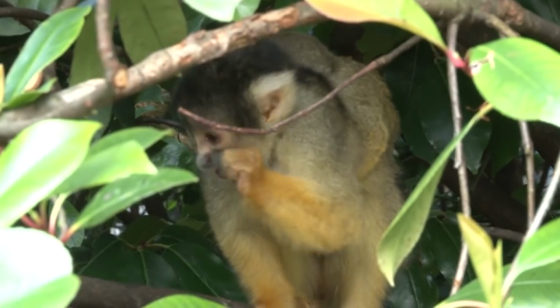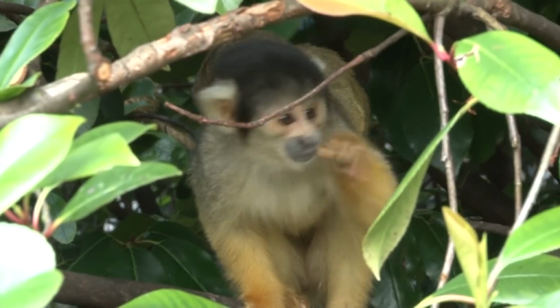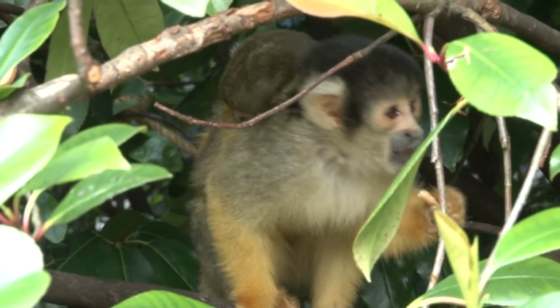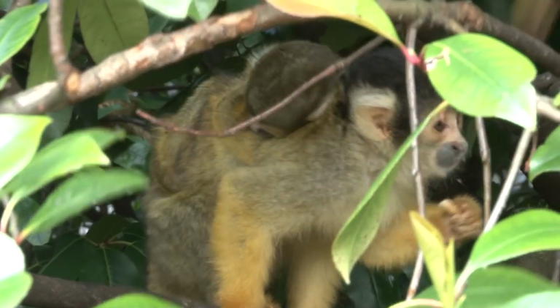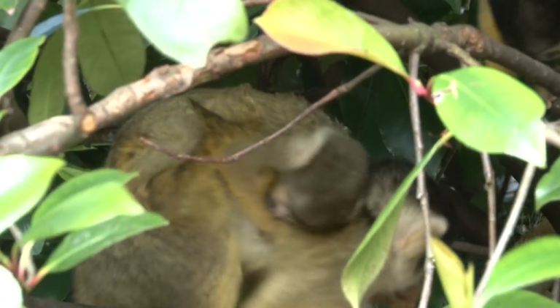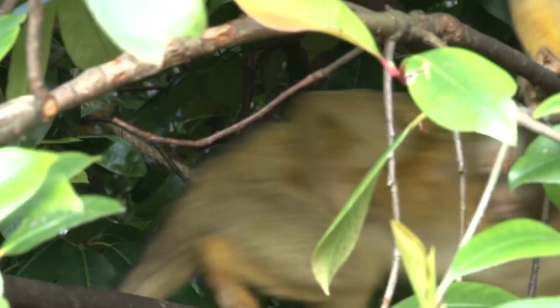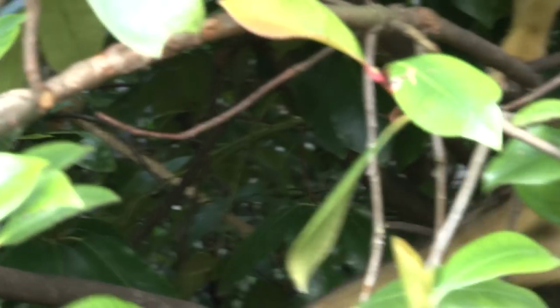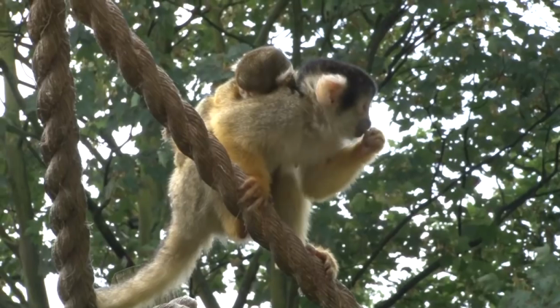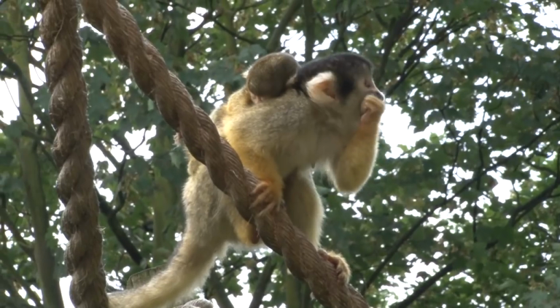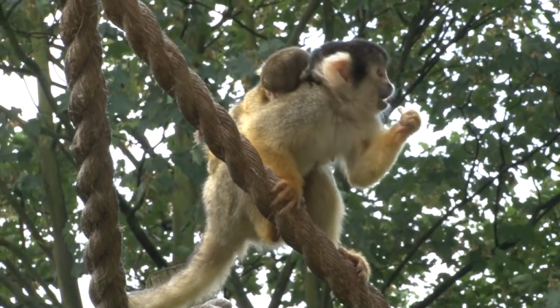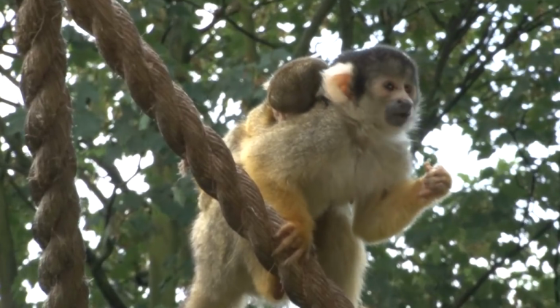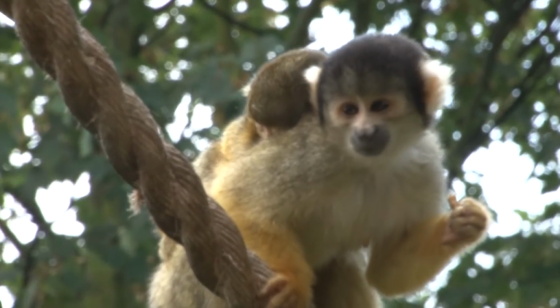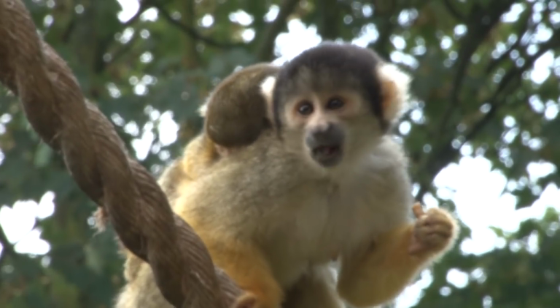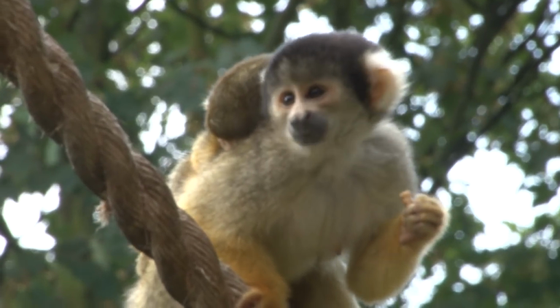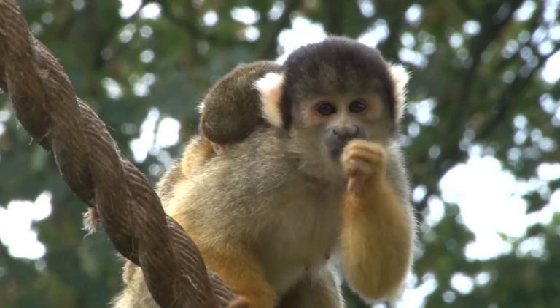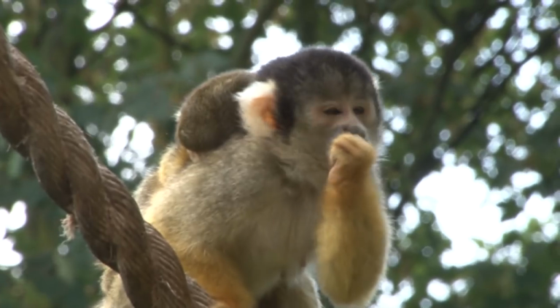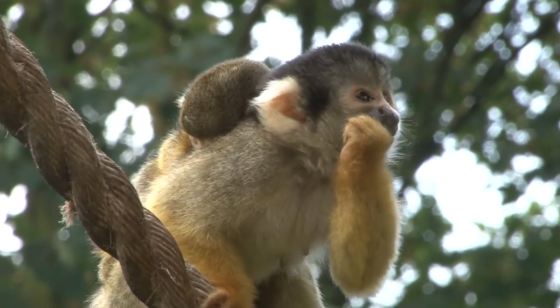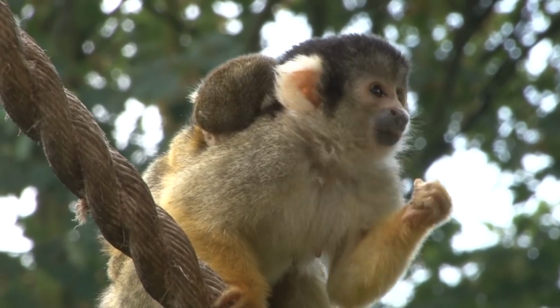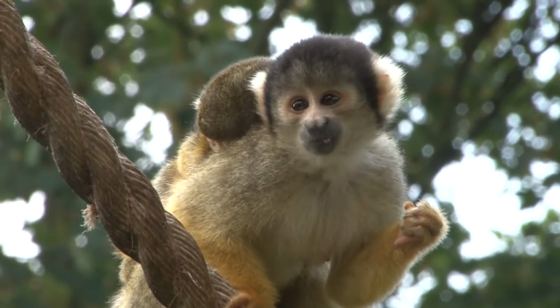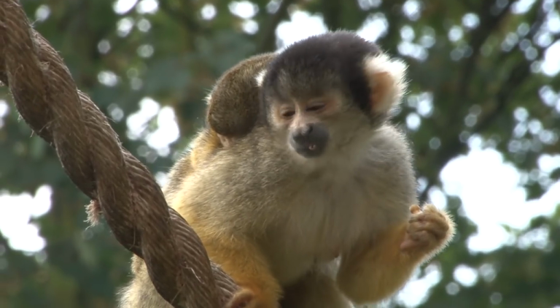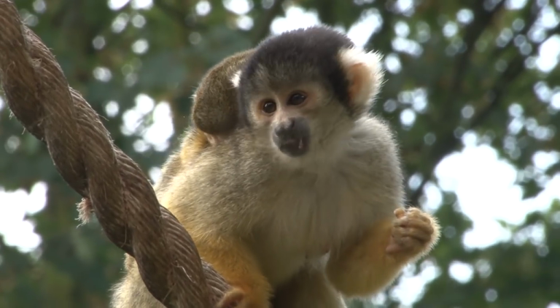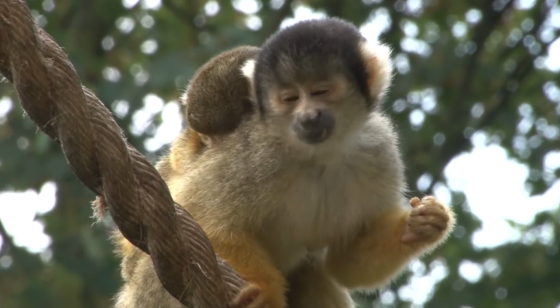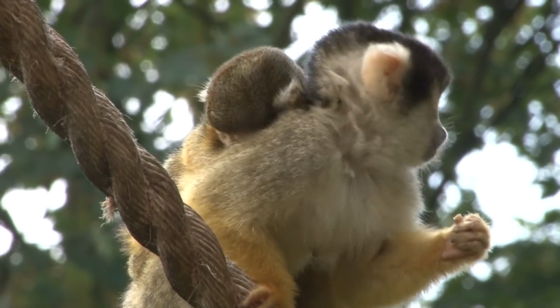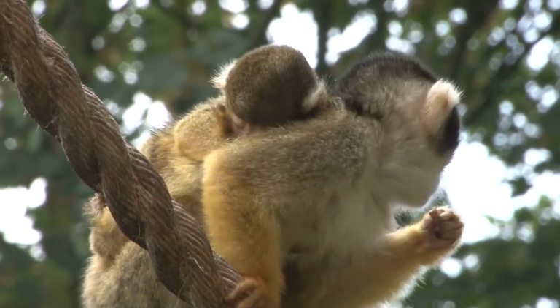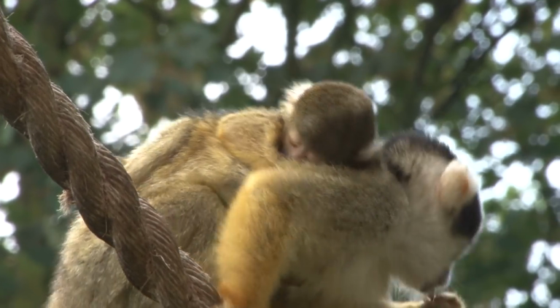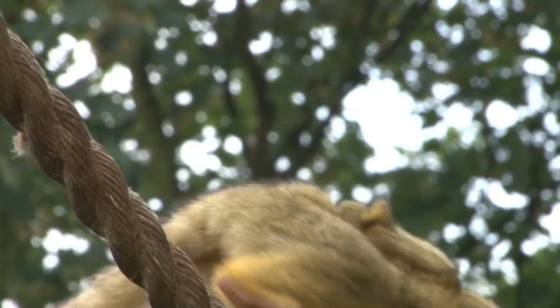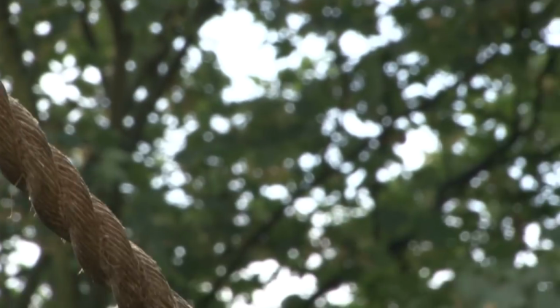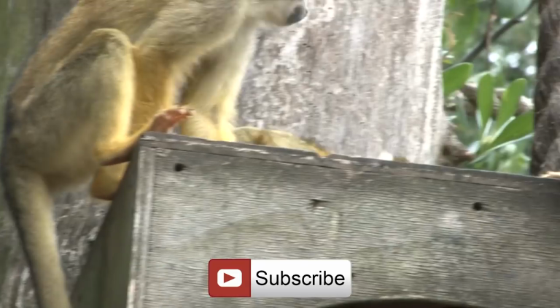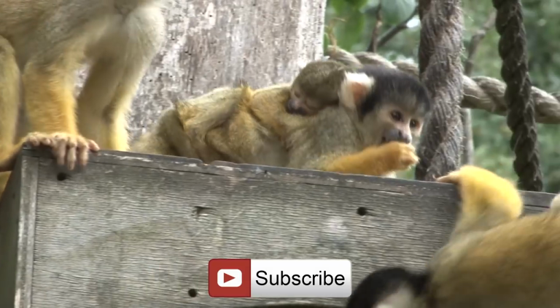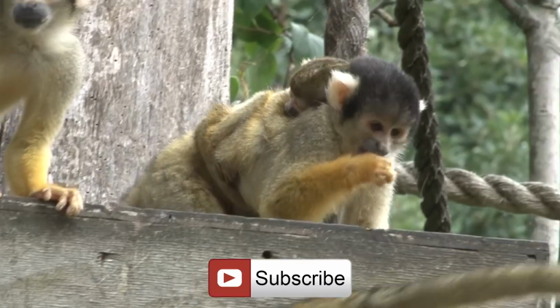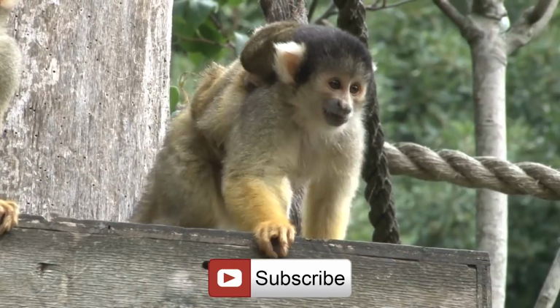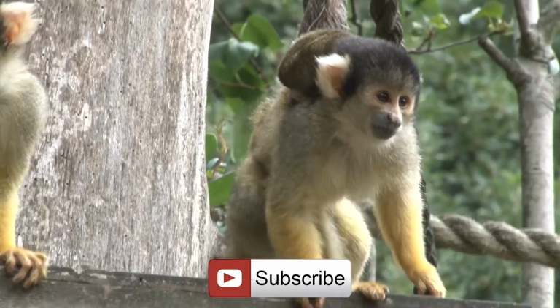As it grows older, it's going to start moving about on mum, changing position, and eventually we'll see it coming off, not going very far away from mother, until it gets large enough that it starts rampaging about the place.